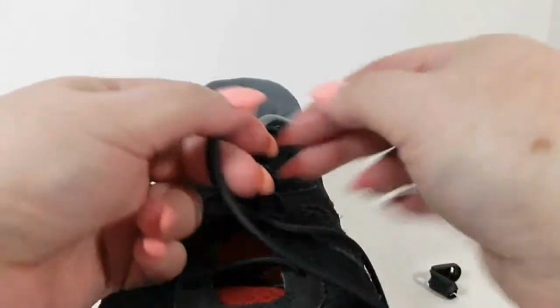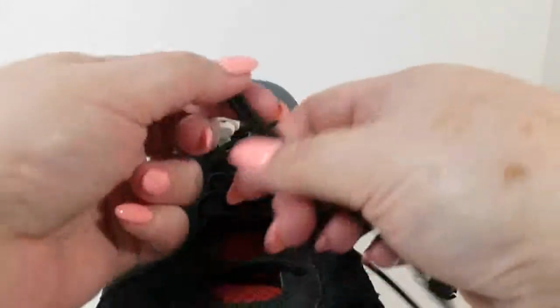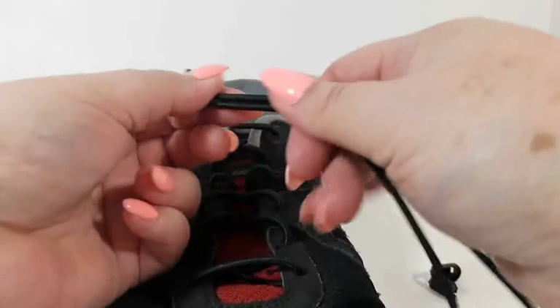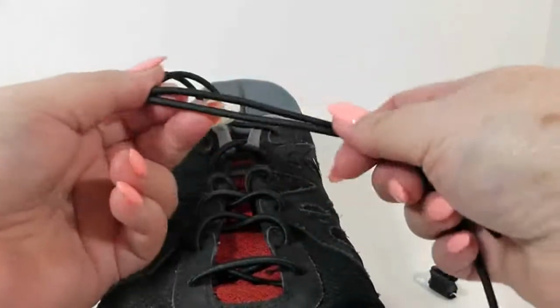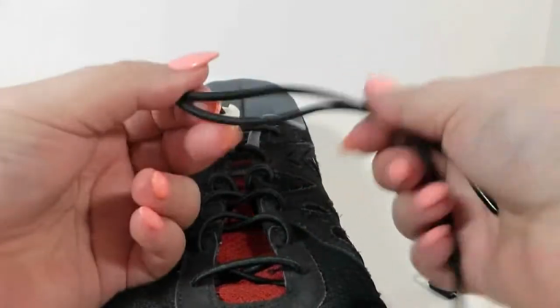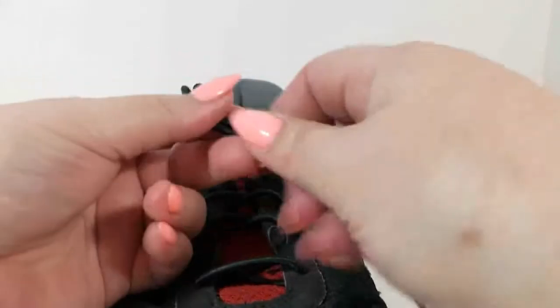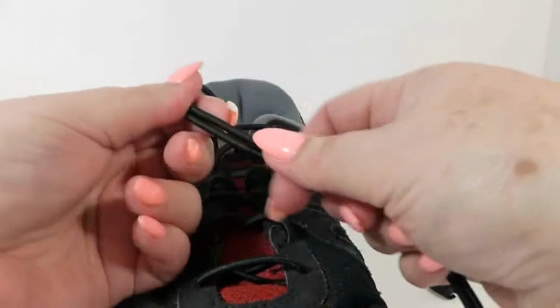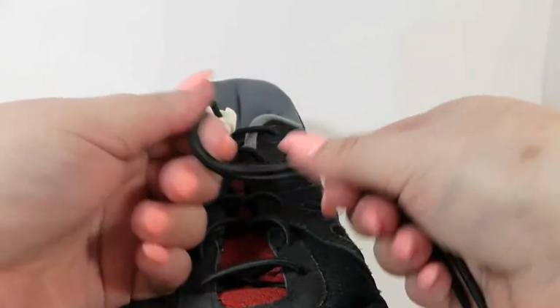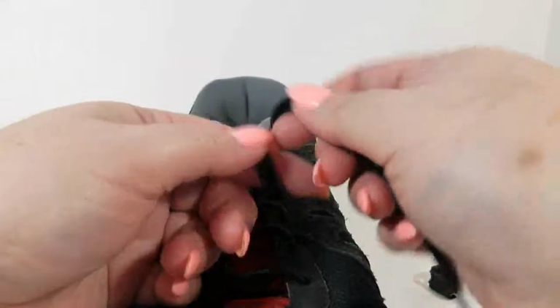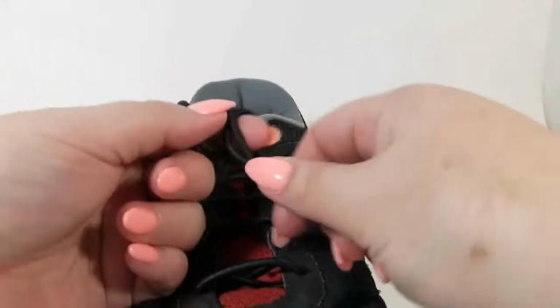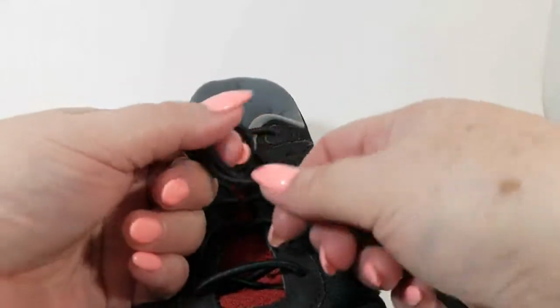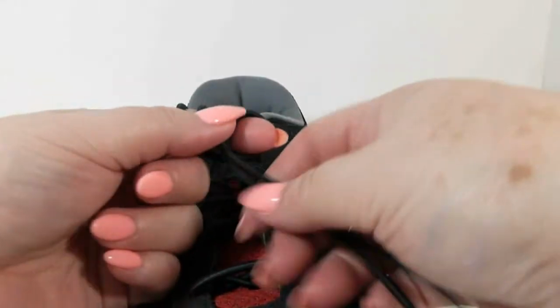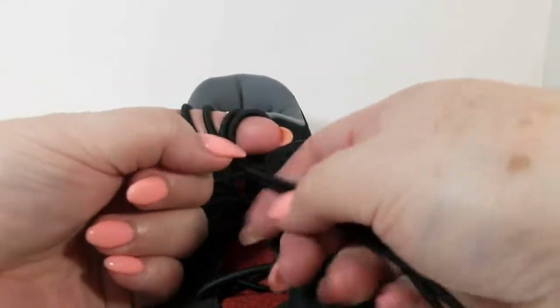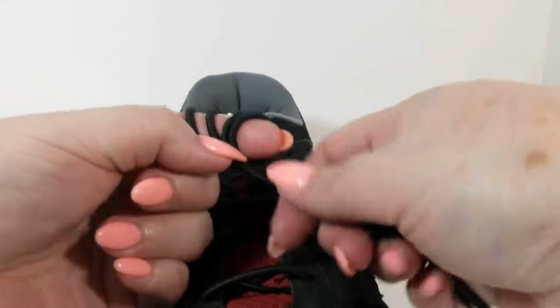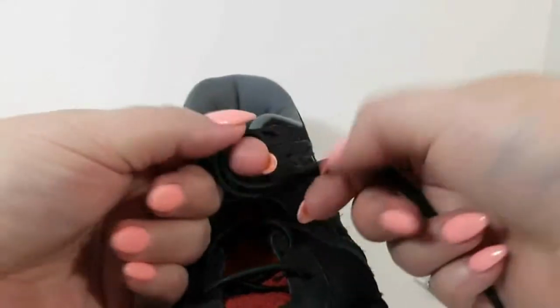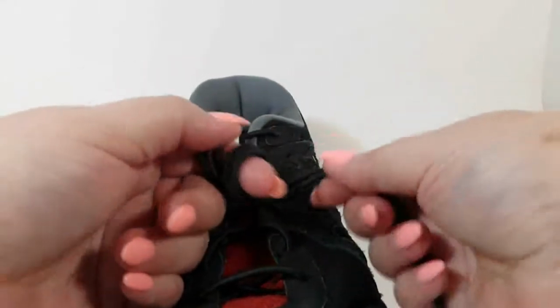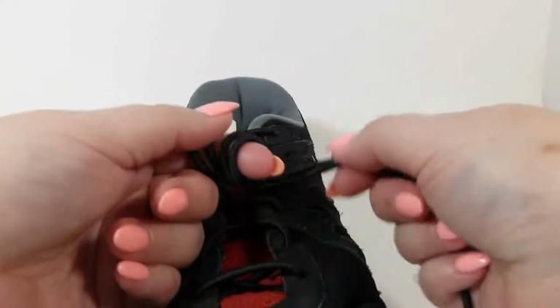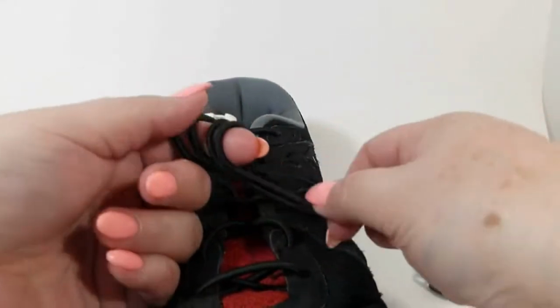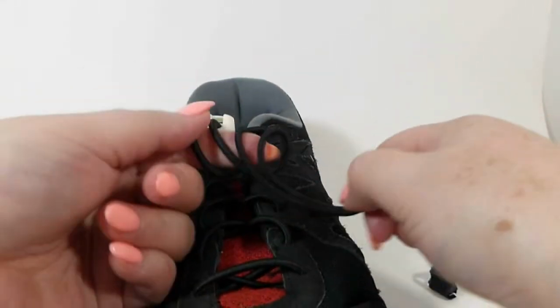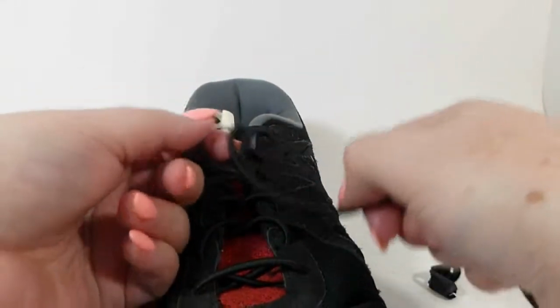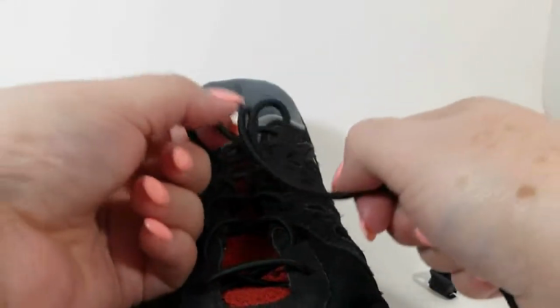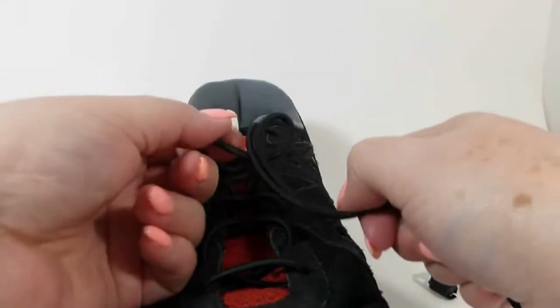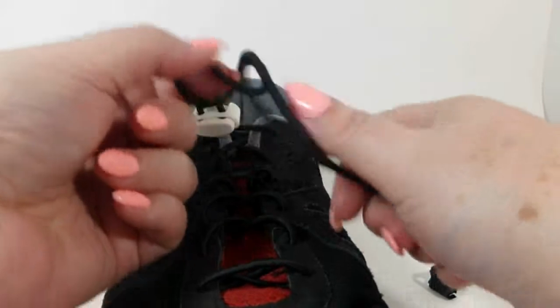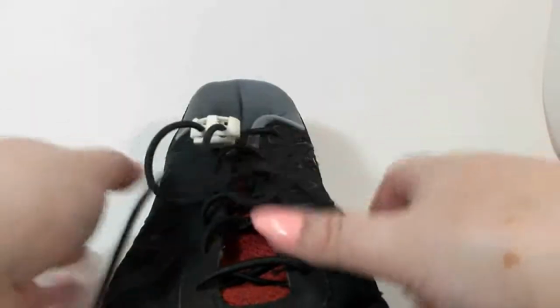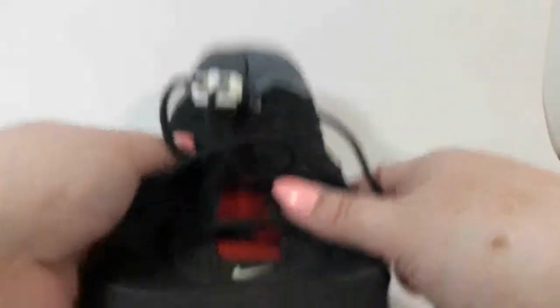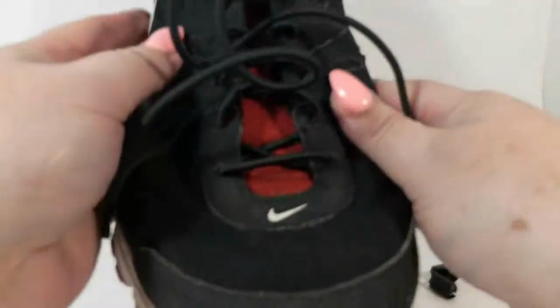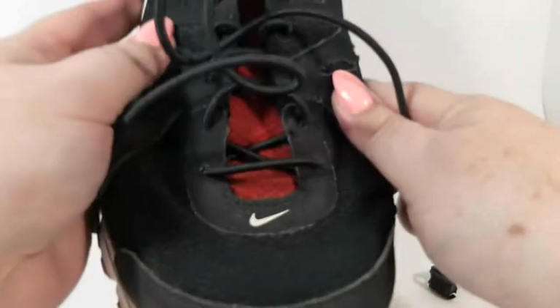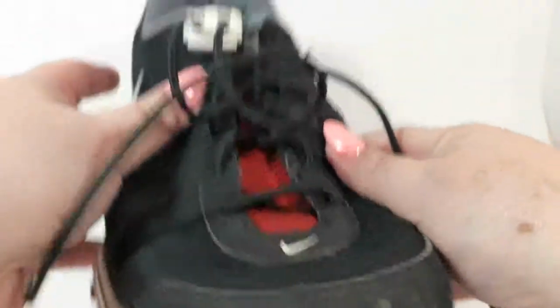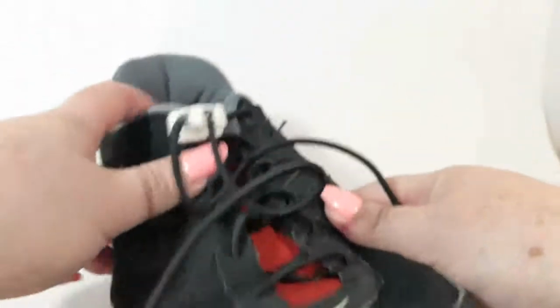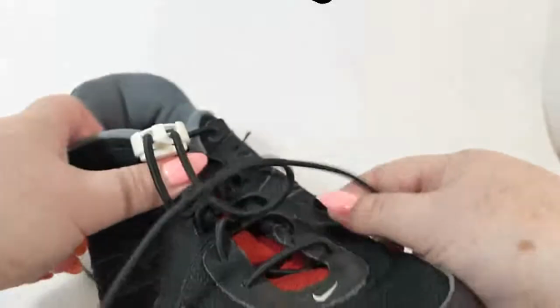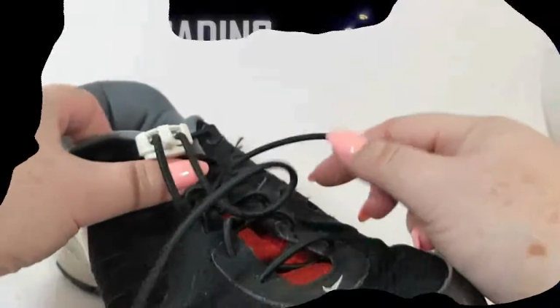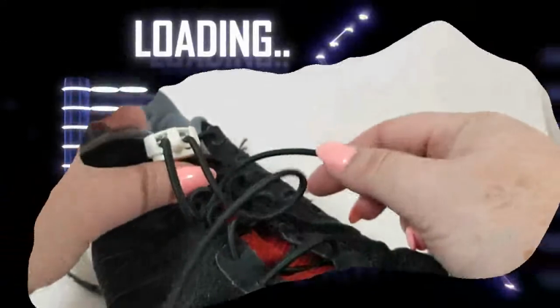Or people that are disabled or have other problems and cannot tie their shoes — these are great for them, and they can still wear cool looking tennis shoes. What a neat product.